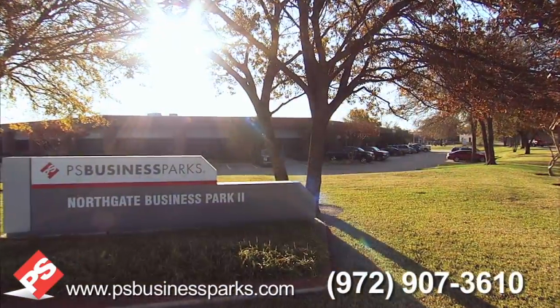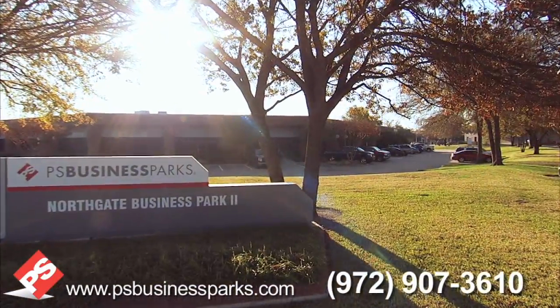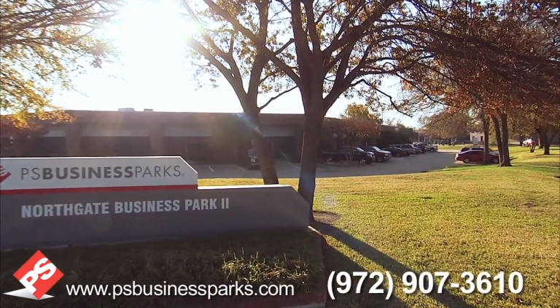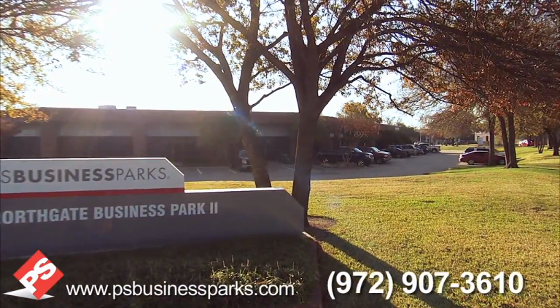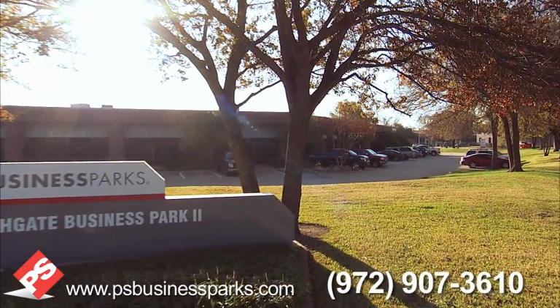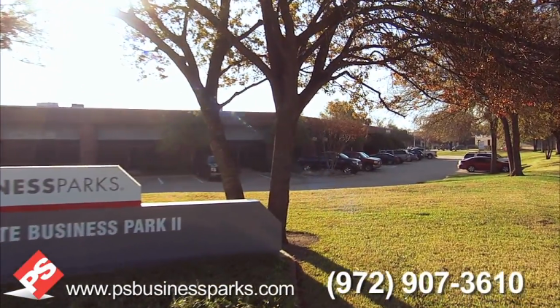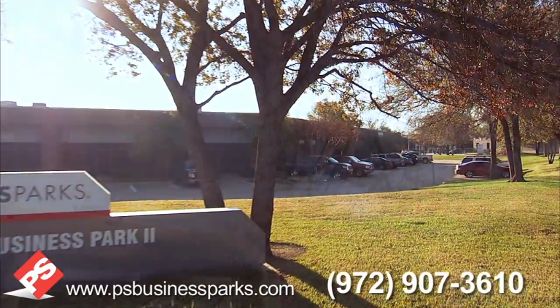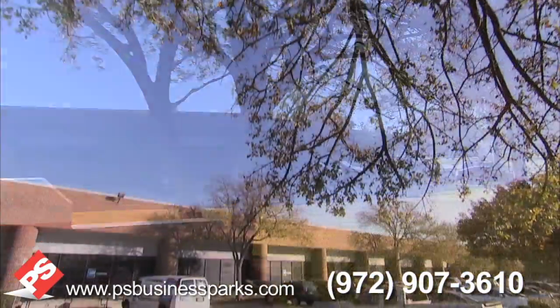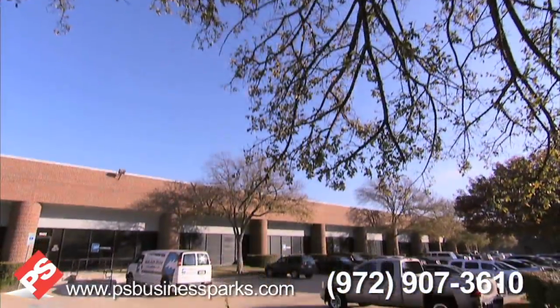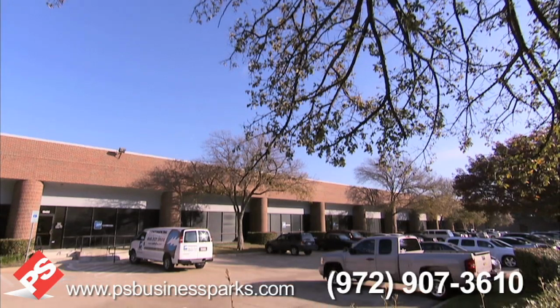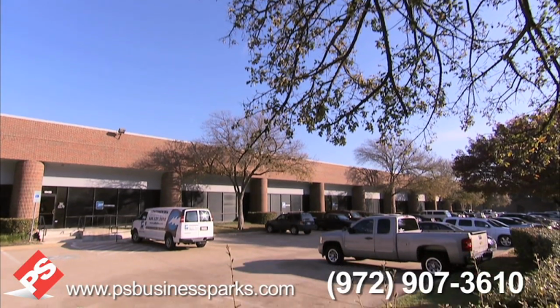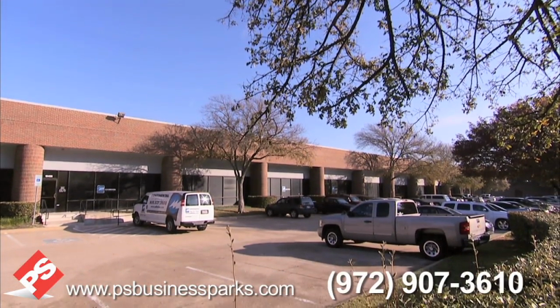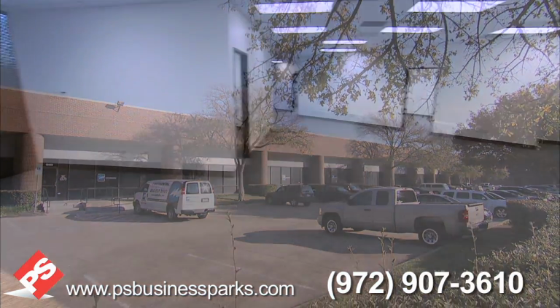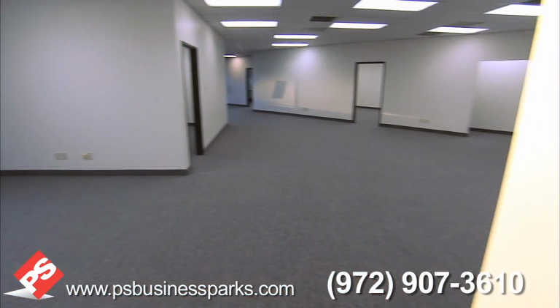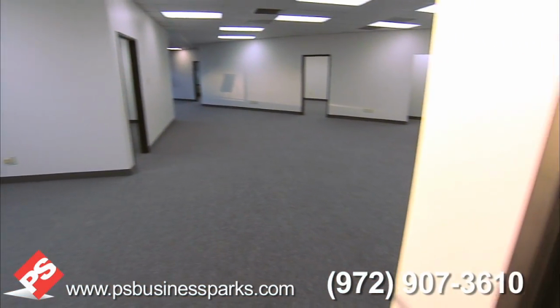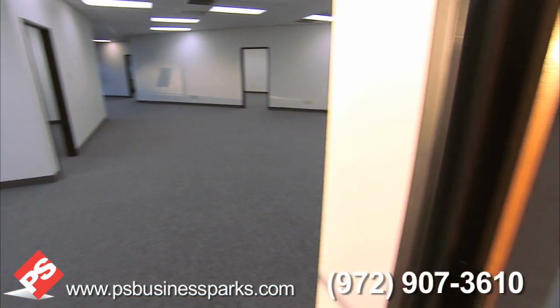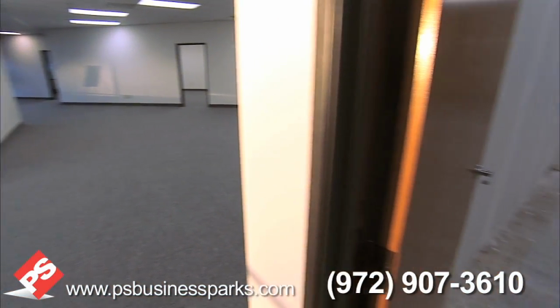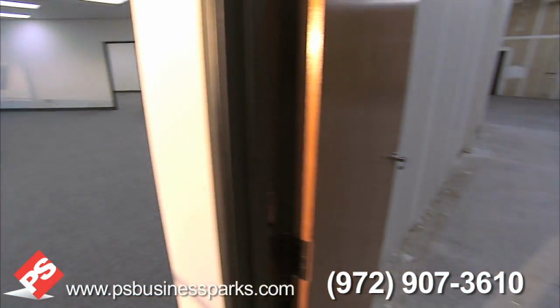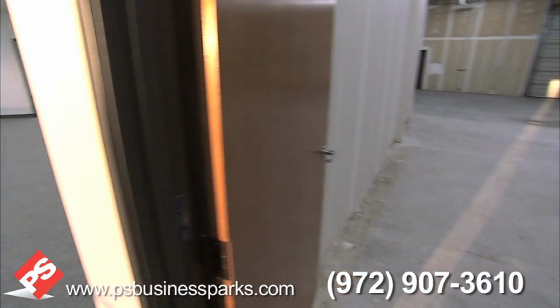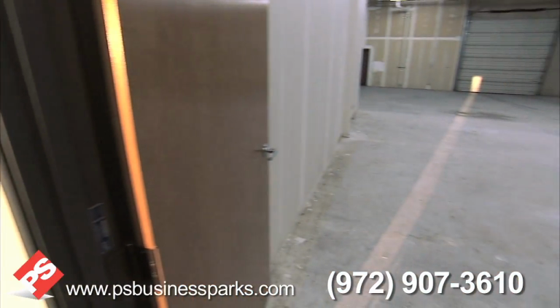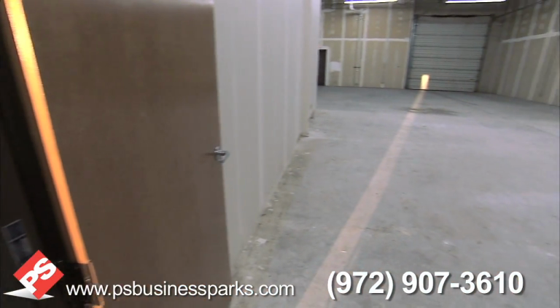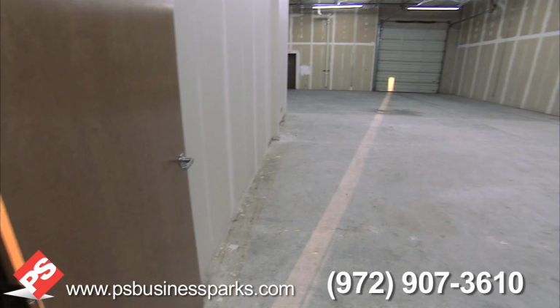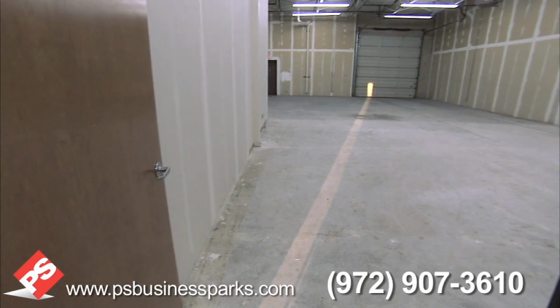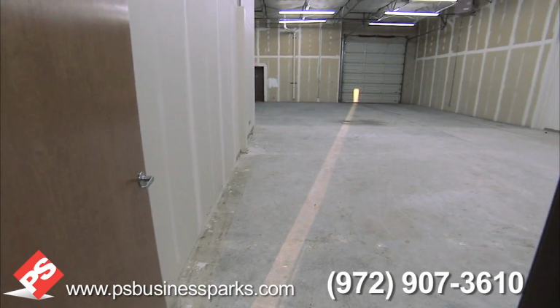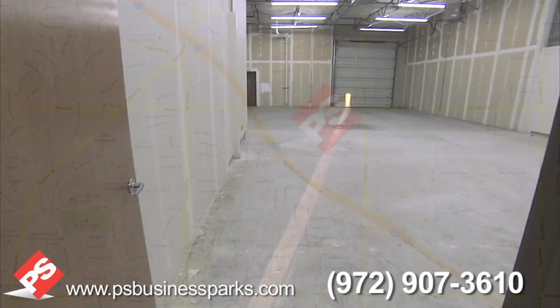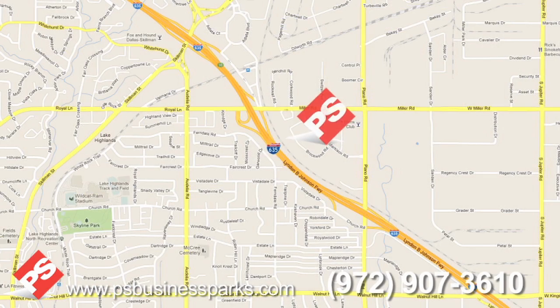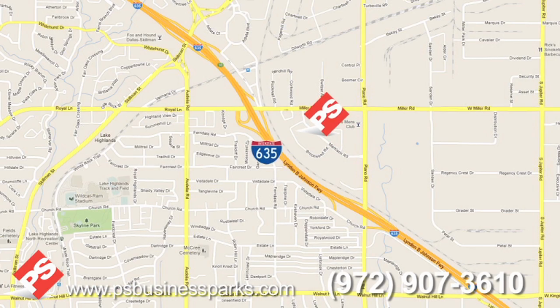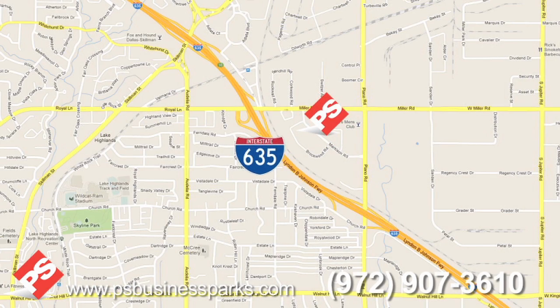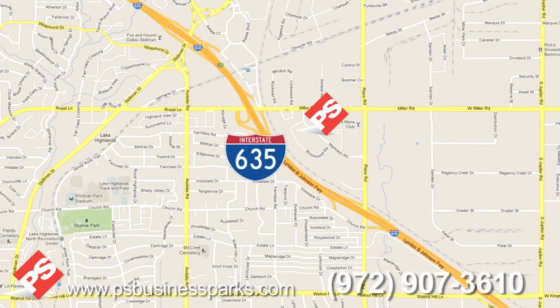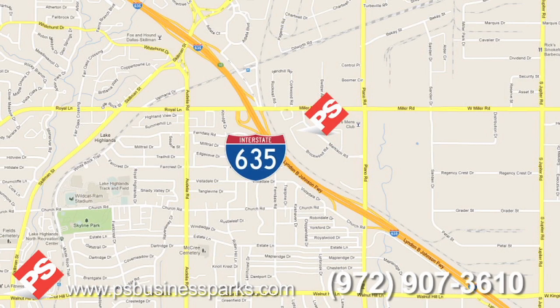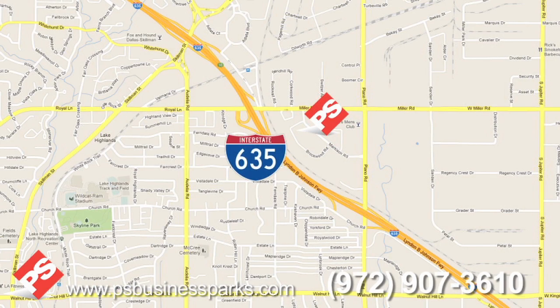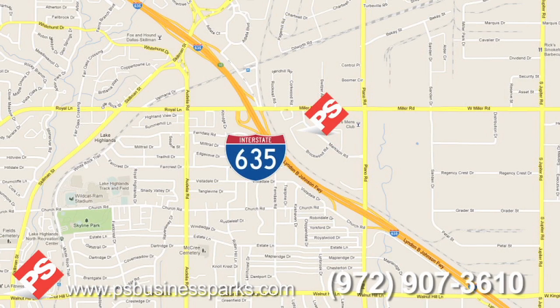Northgate Business Park, located in Dallas, Texas, offers more than 193,000 square feet of office, warehouse, and manufacturing space just off of I-635 at Miller Road.